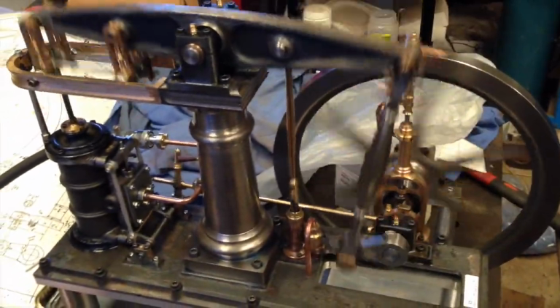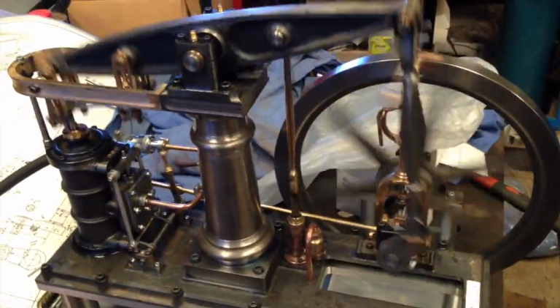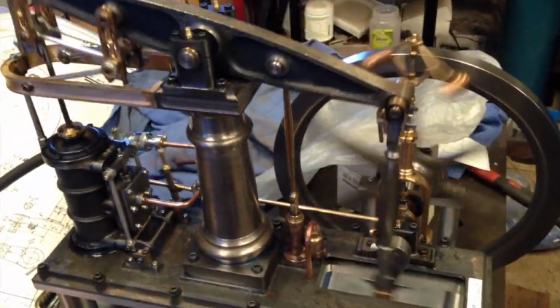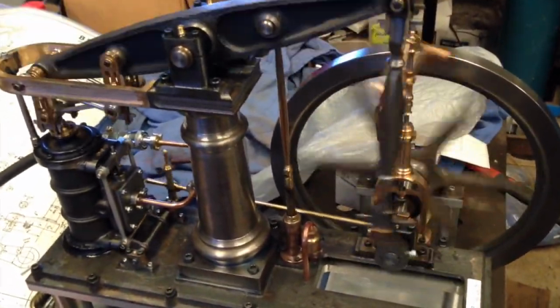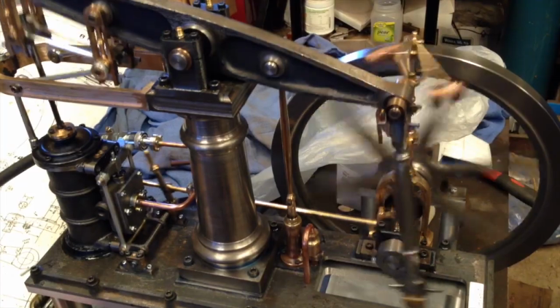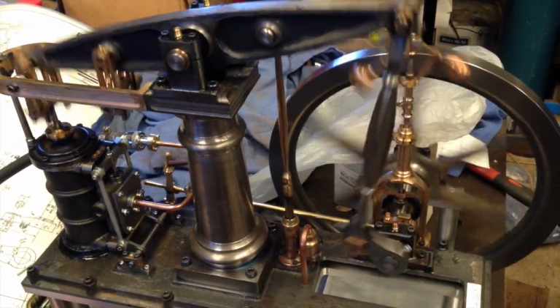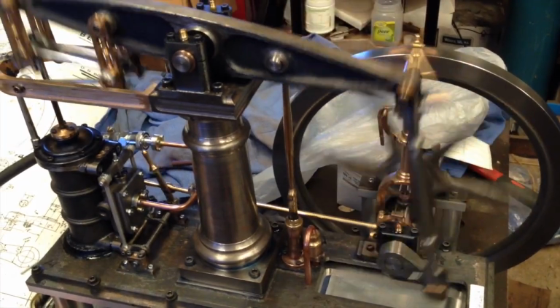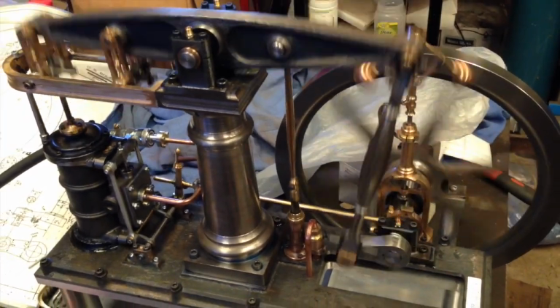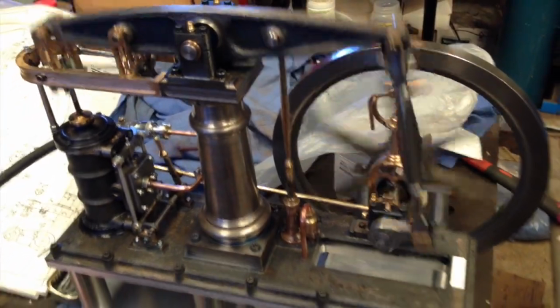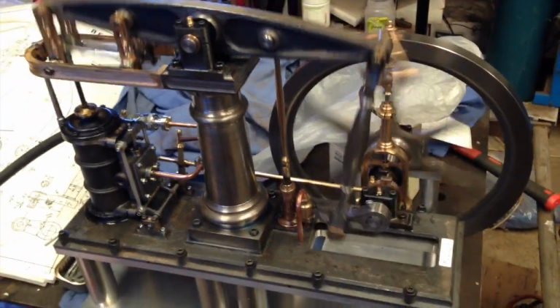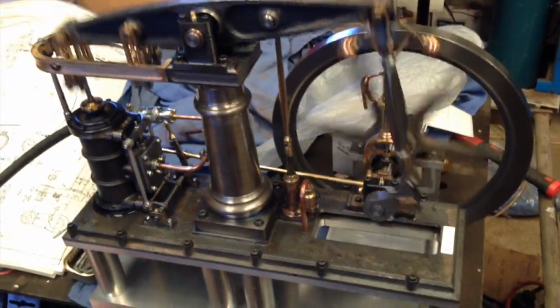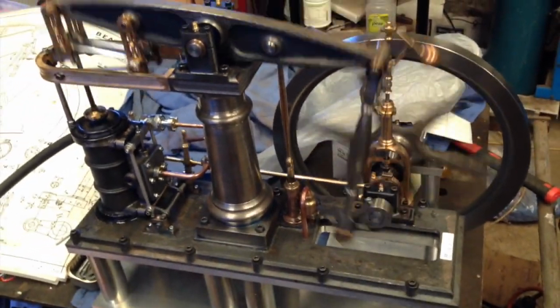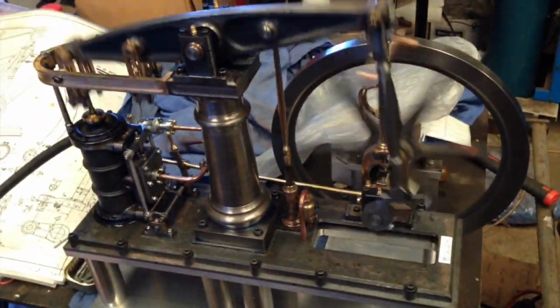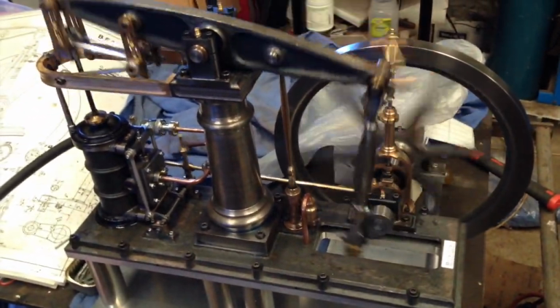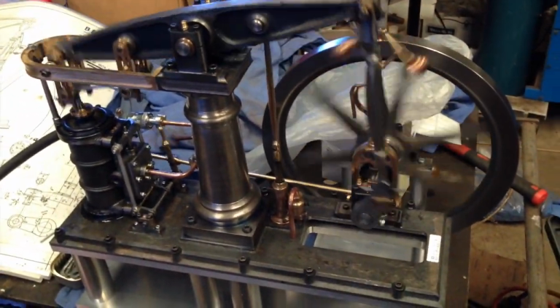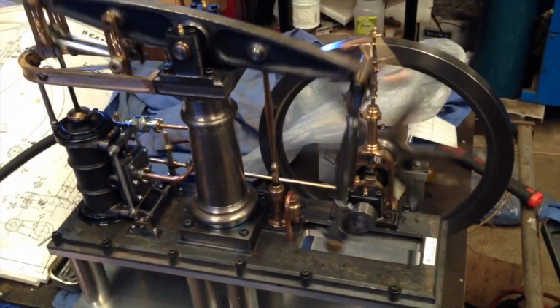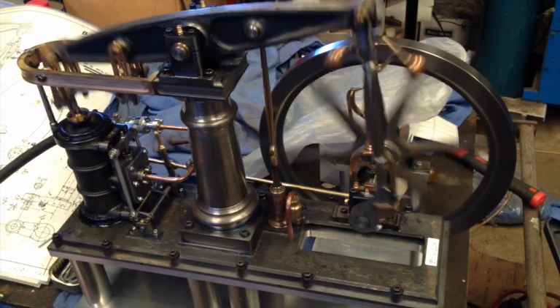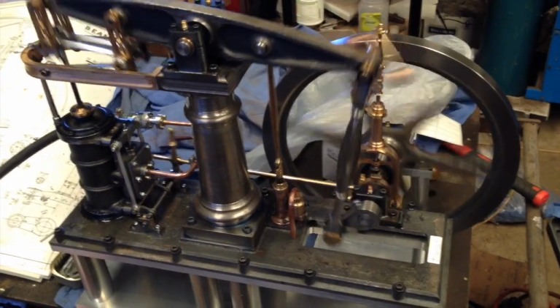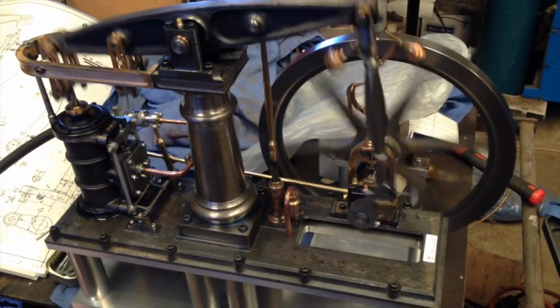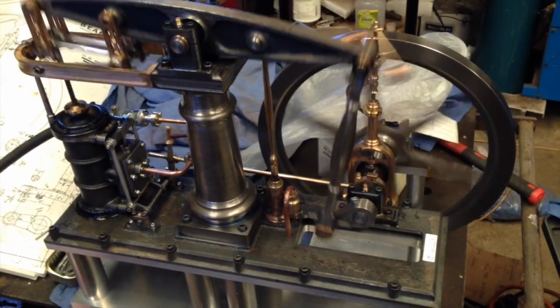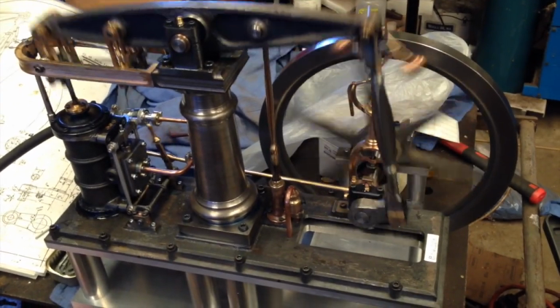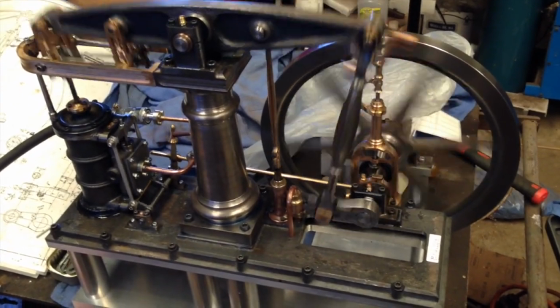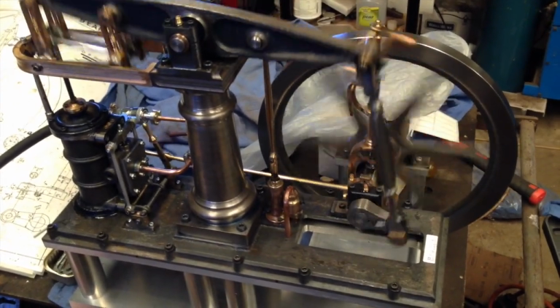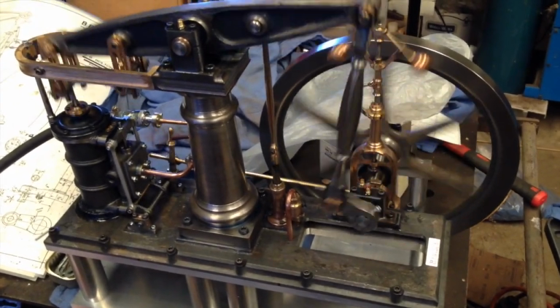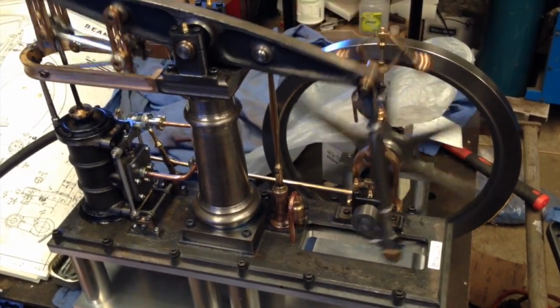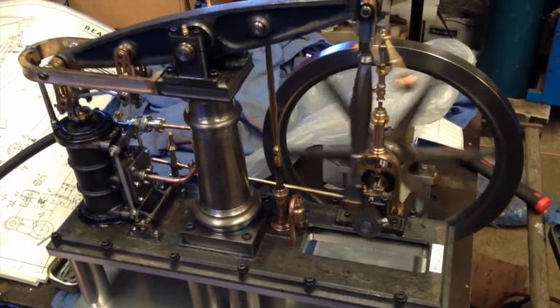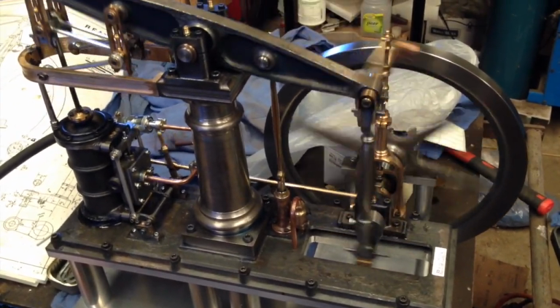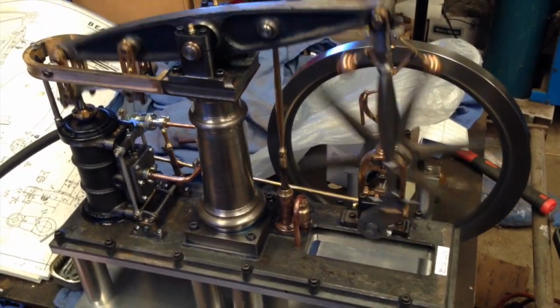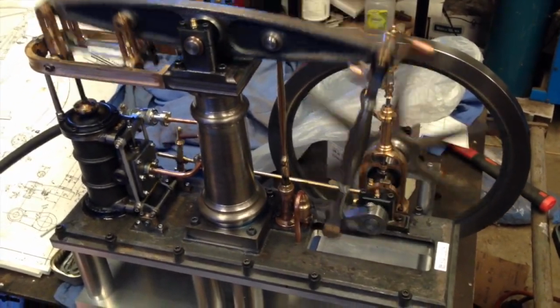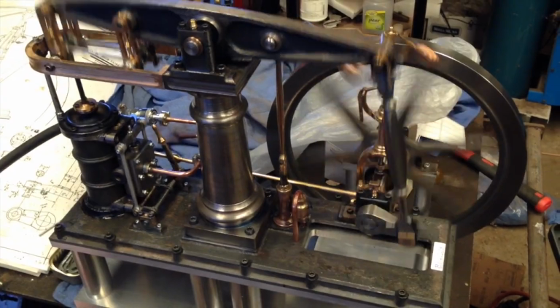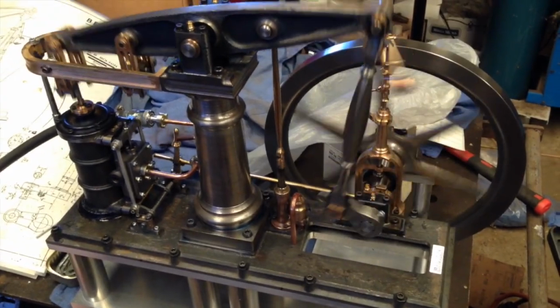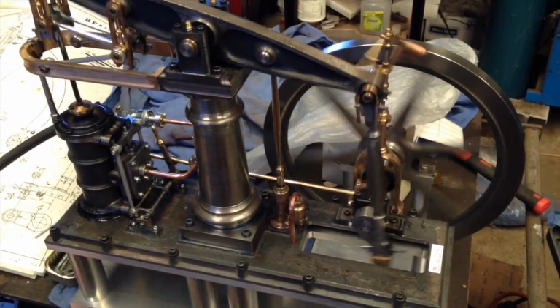We are running on compressed air. This is the first time I have had it going. I did have the valve timing wrong, and by experiment, rather than knowing what I am doing, I finally got it going.